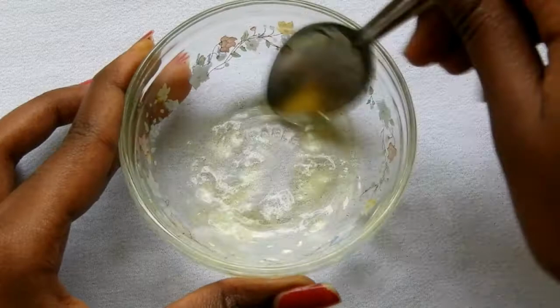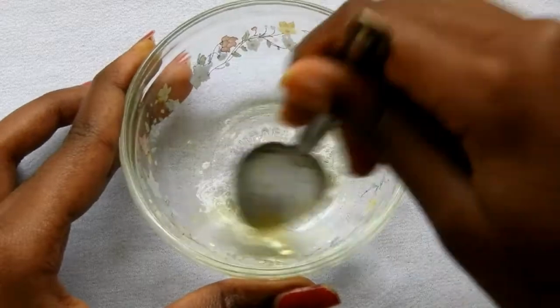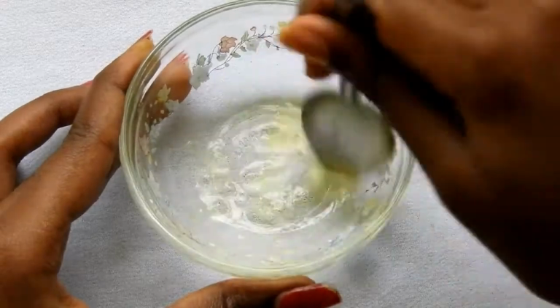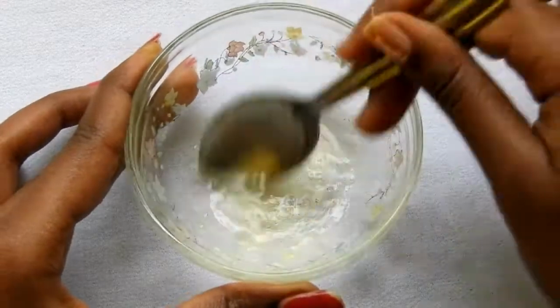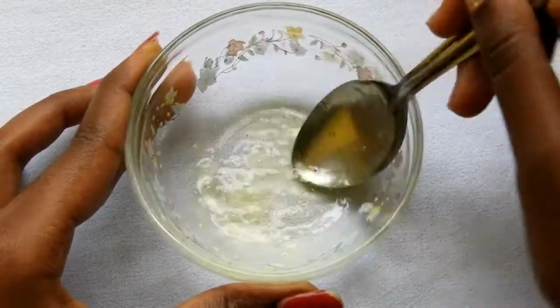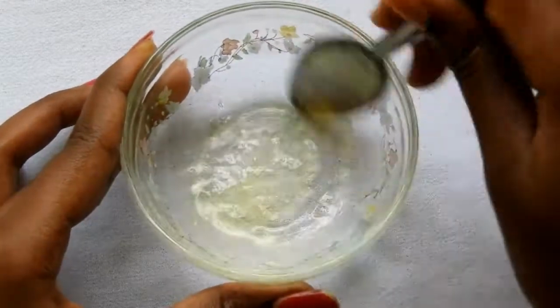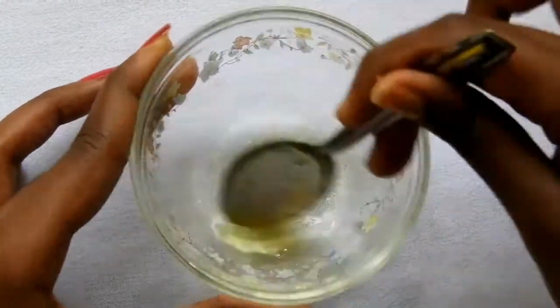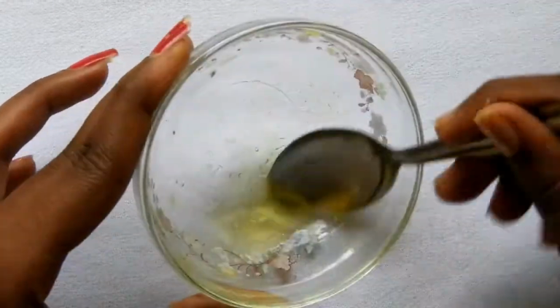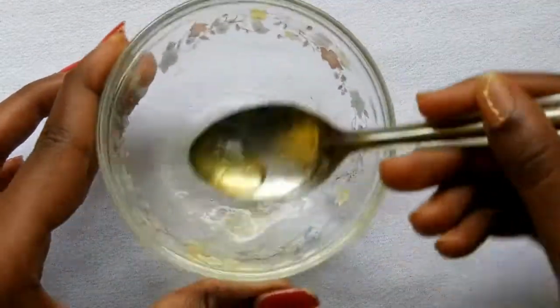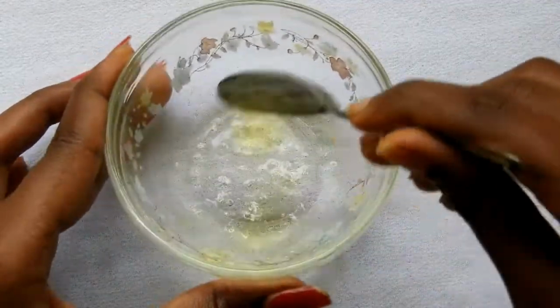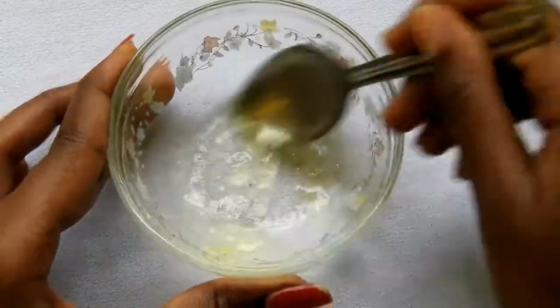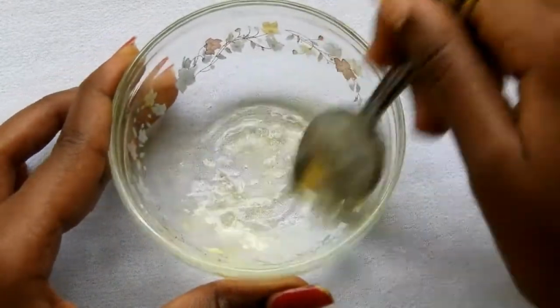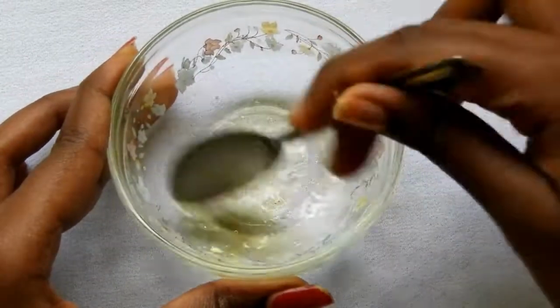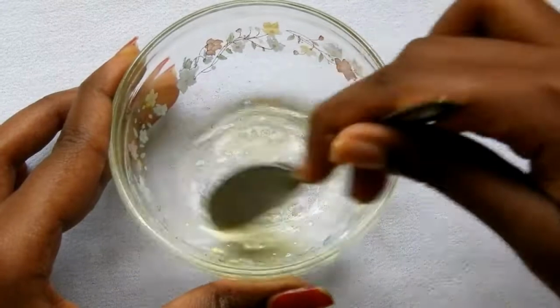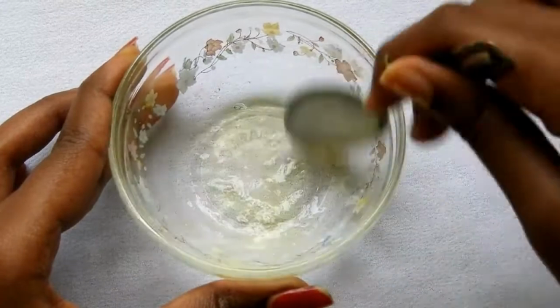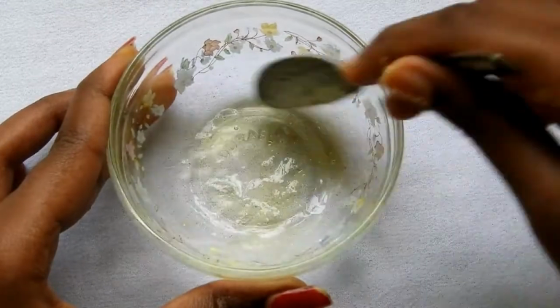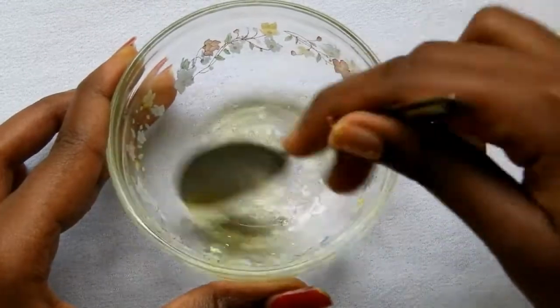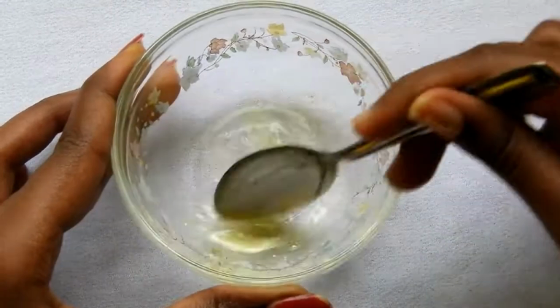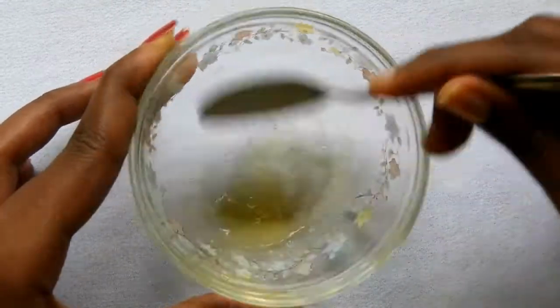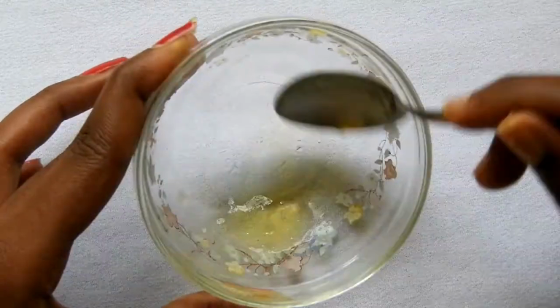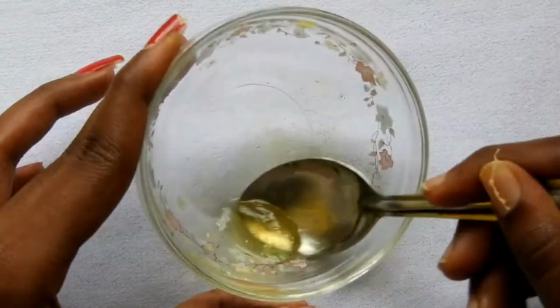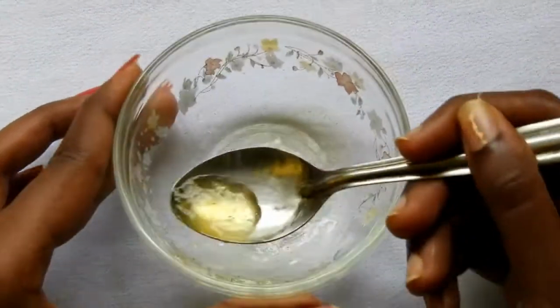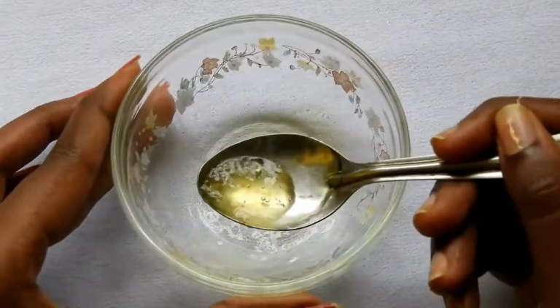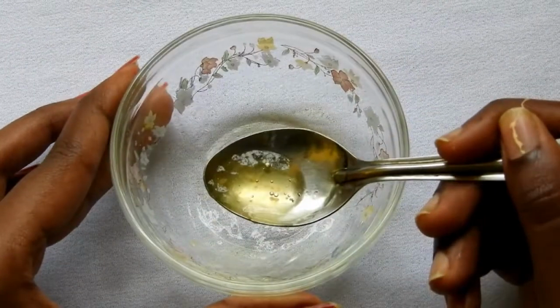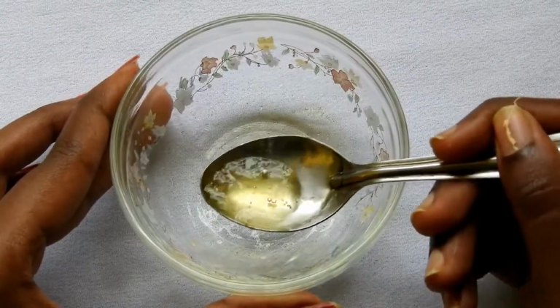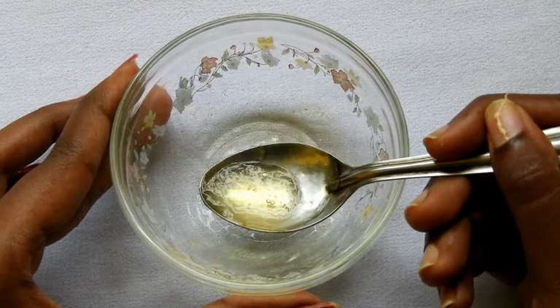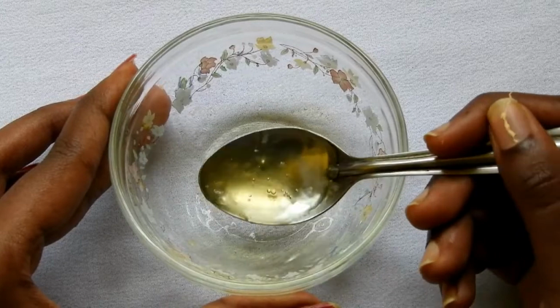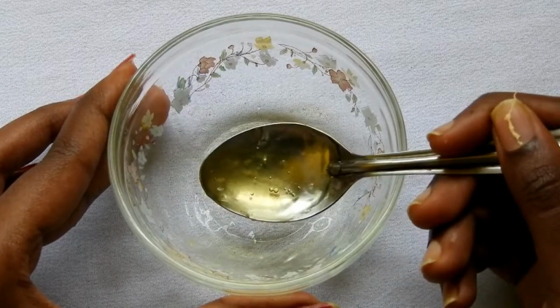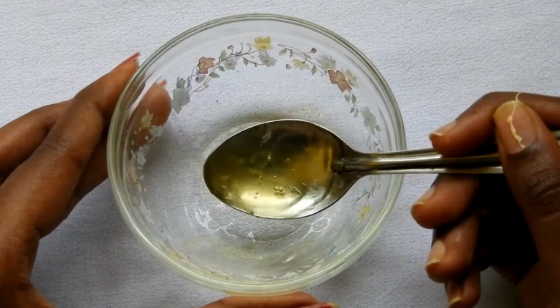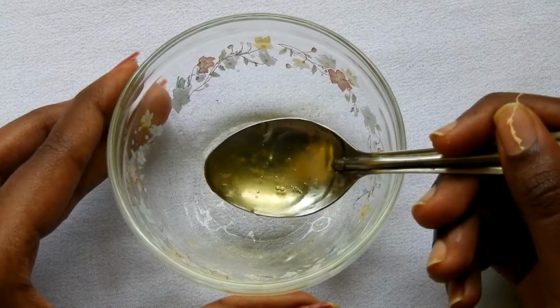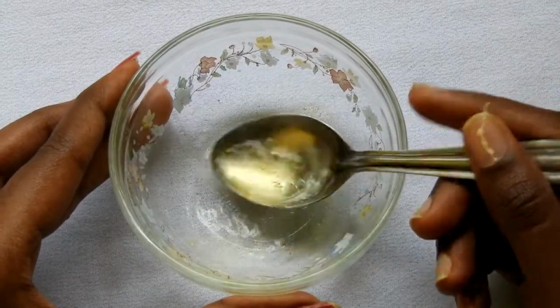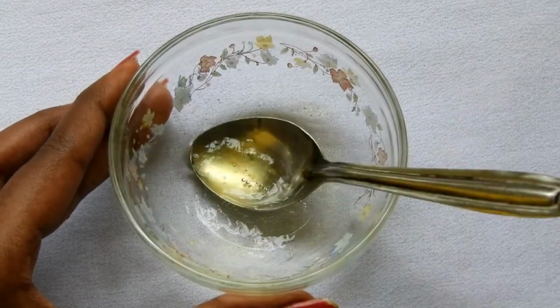The only solution to get rid of dry skin problems is to take care of our skin properly. Face packs play an essential role in skincare. There is a quick and easy face pack to get rid of dry and flaky skin with just two ingredients.